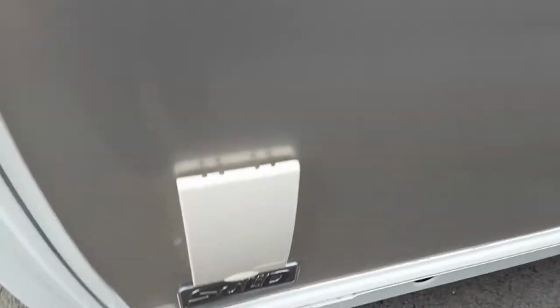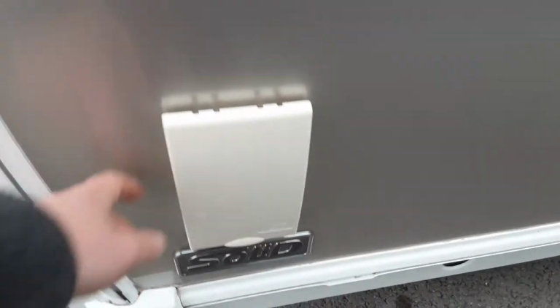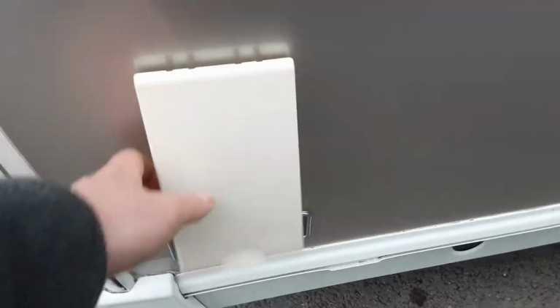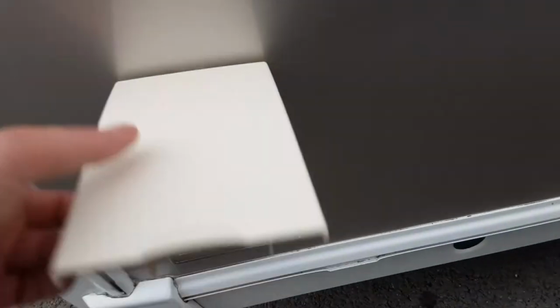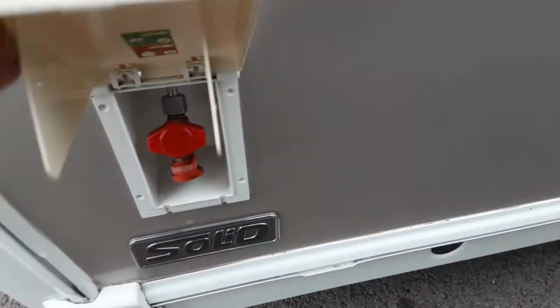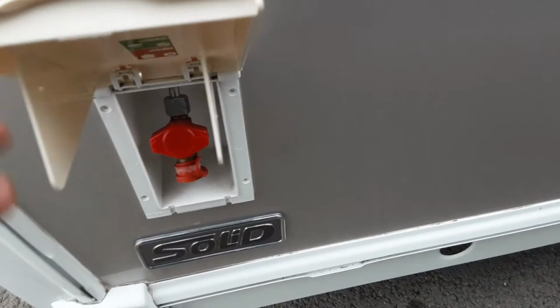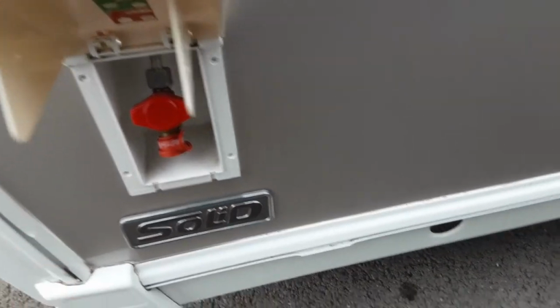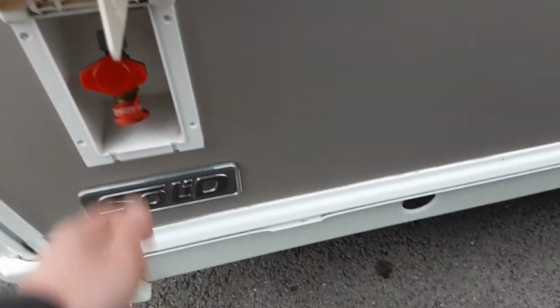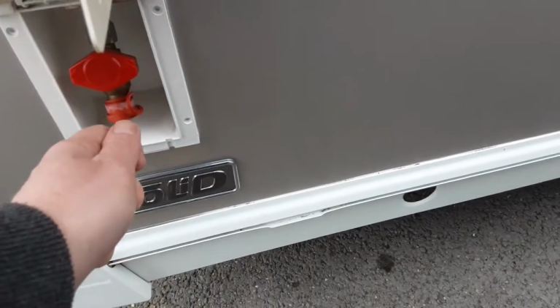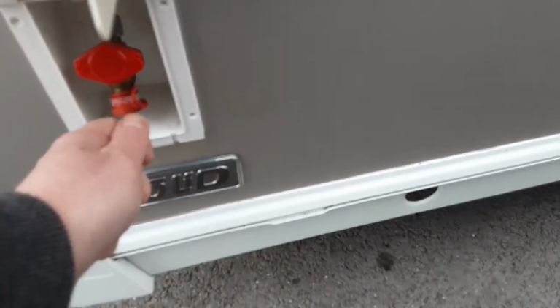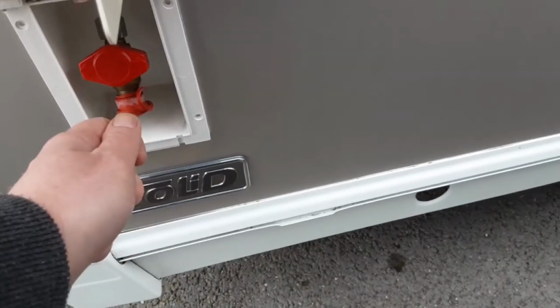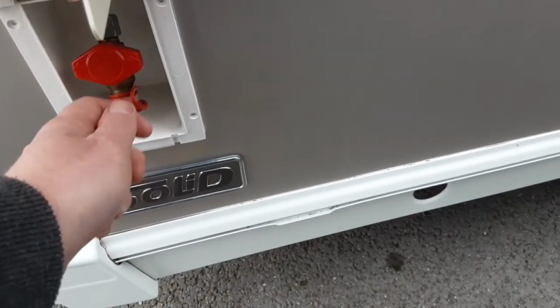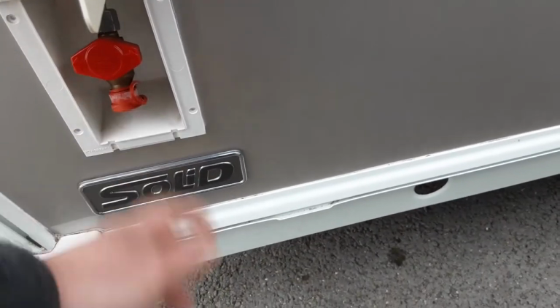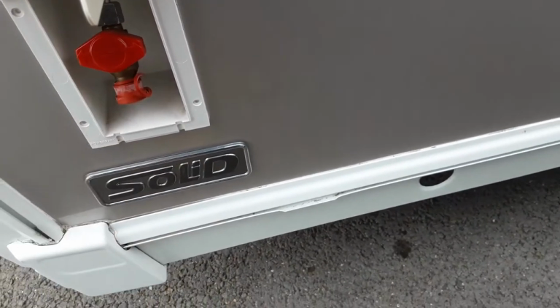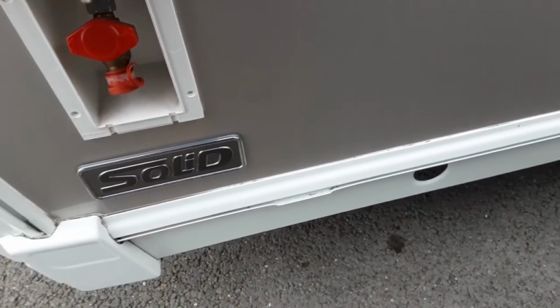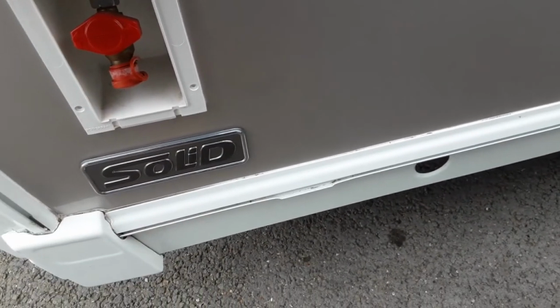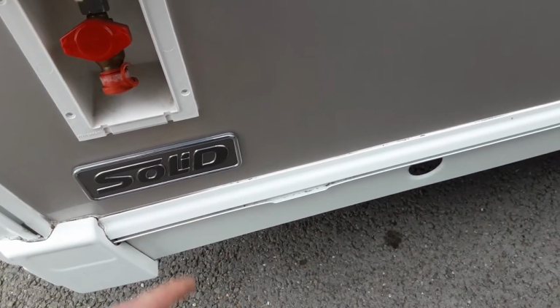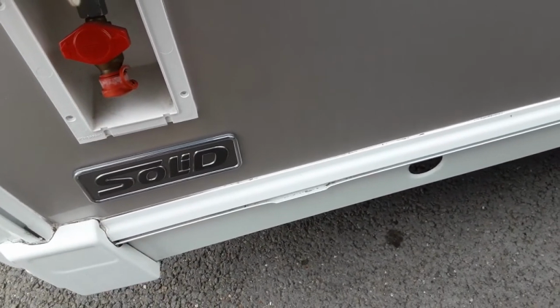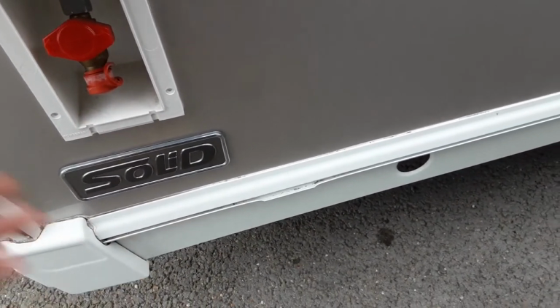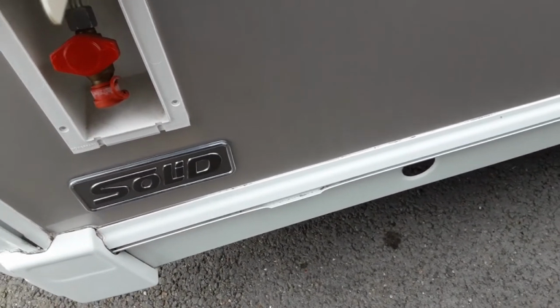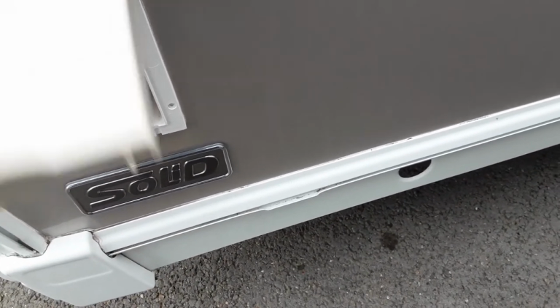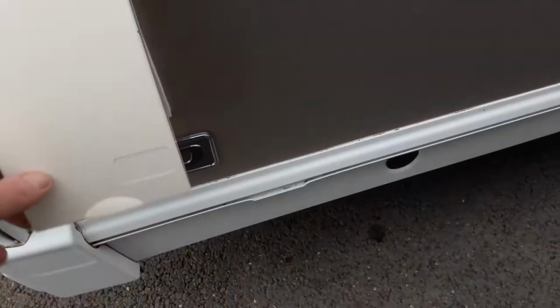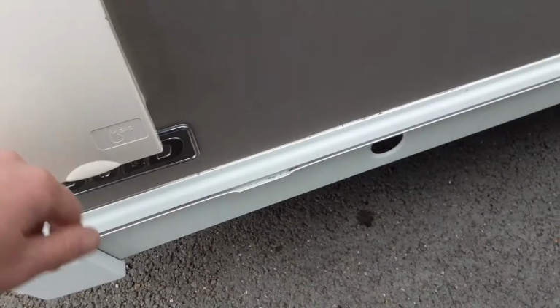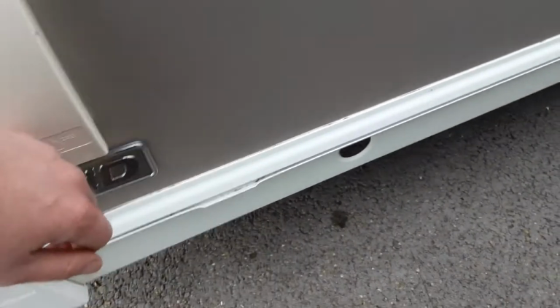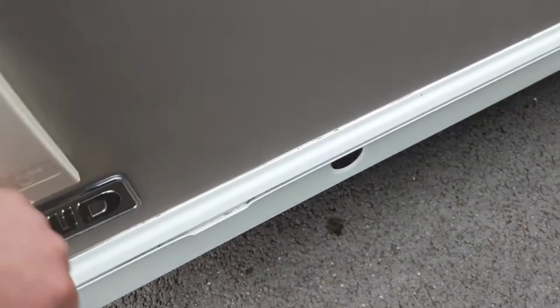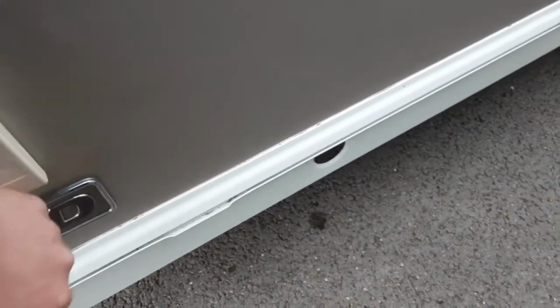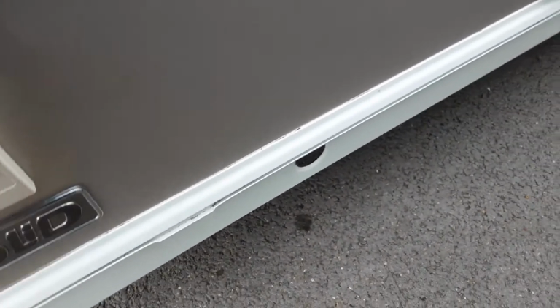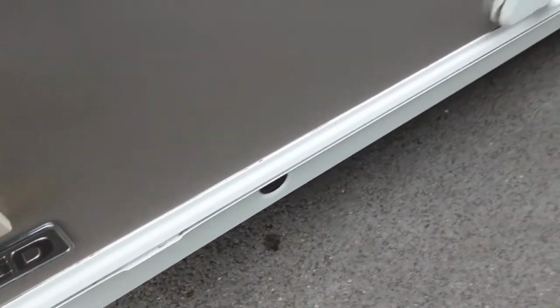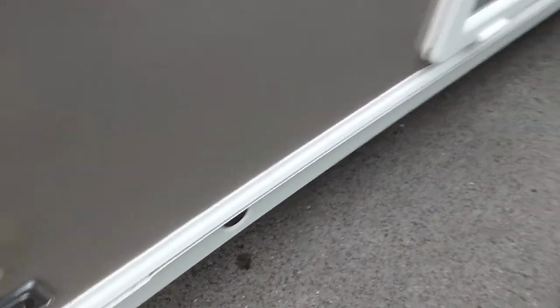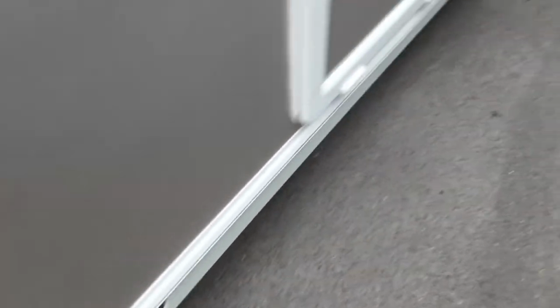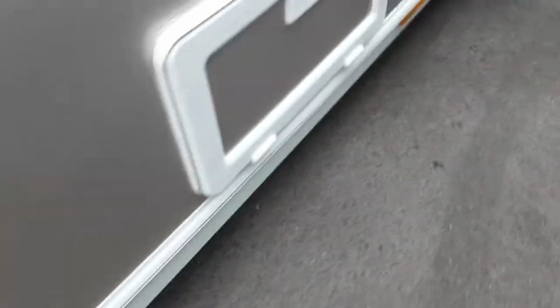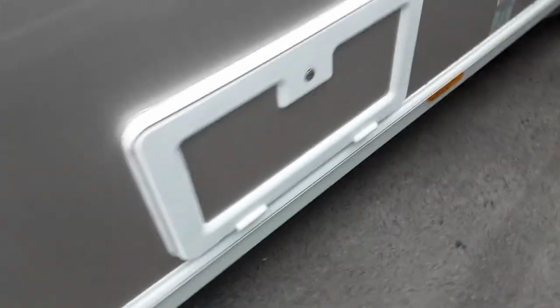On the front of the van you've got your barbecue gas point, so you push your brass fitting into place — connected to your barbecue for instance — and turn the red valve to the on position.